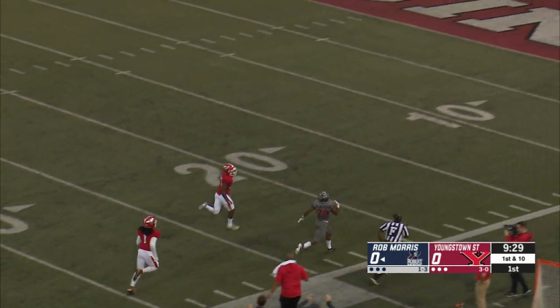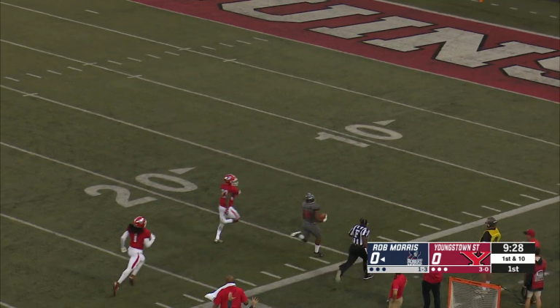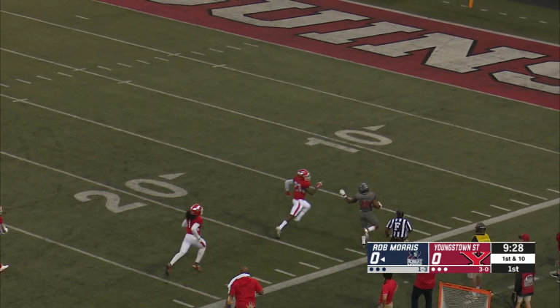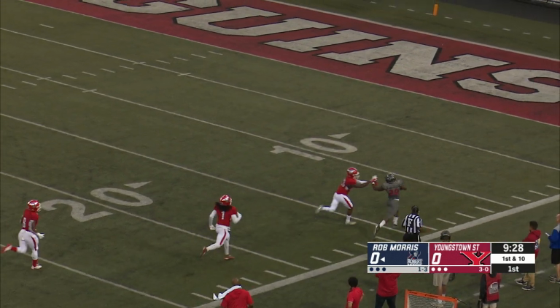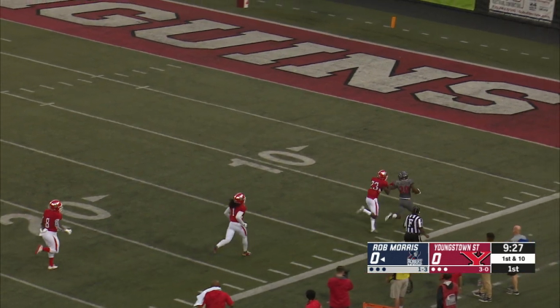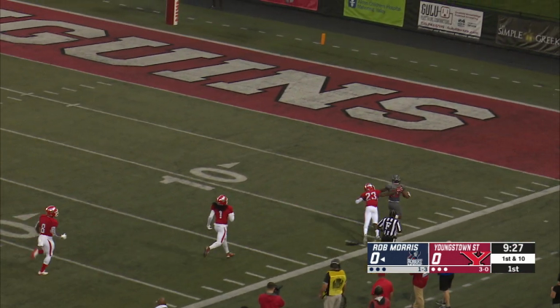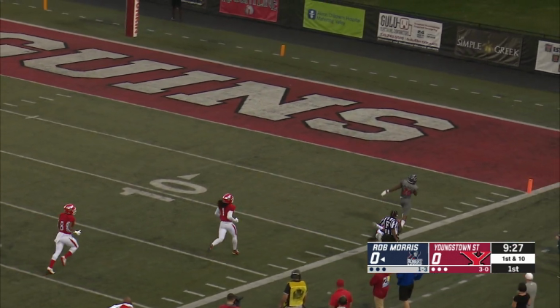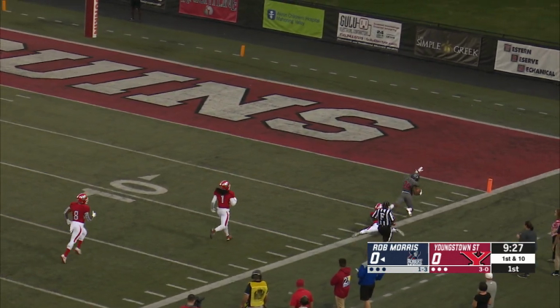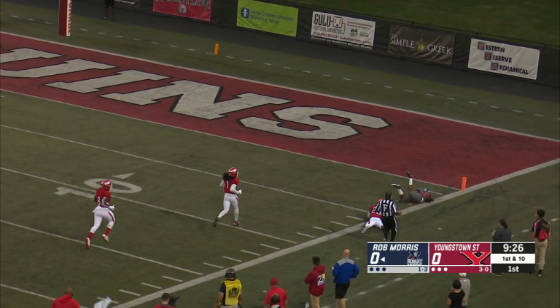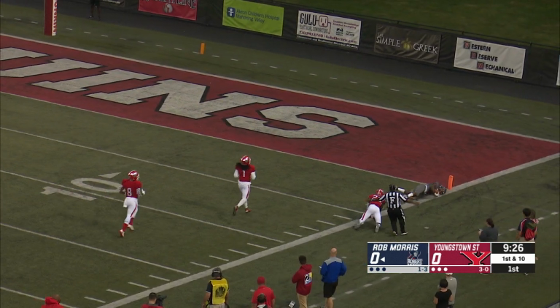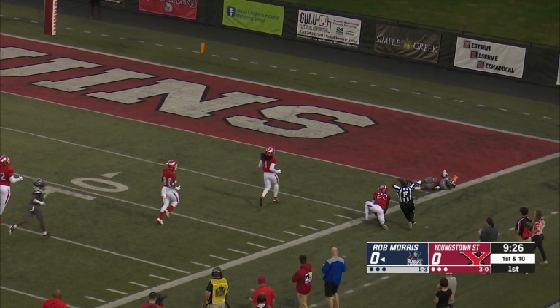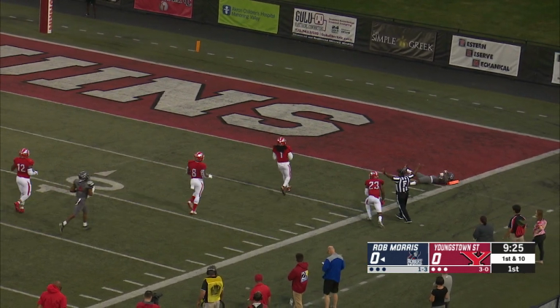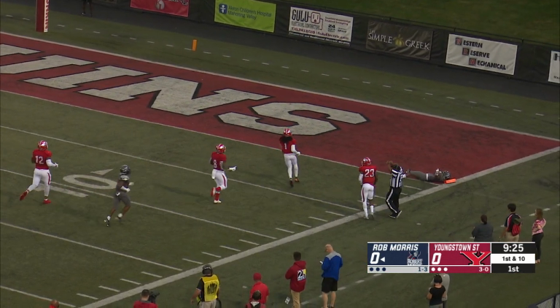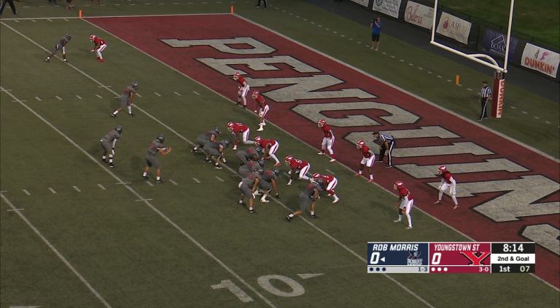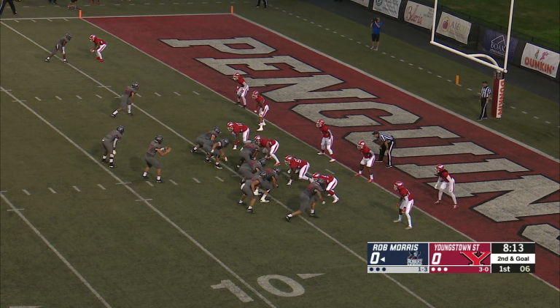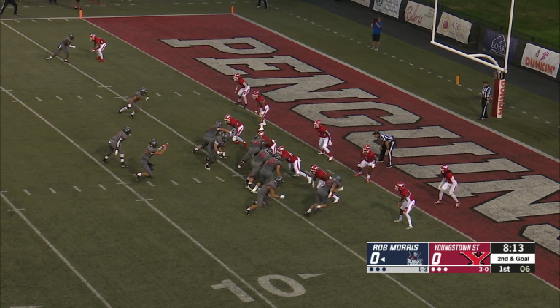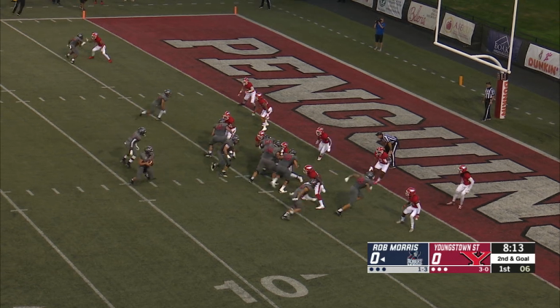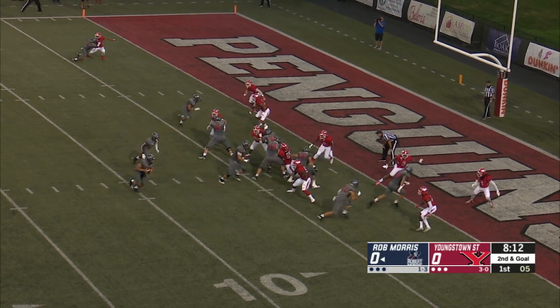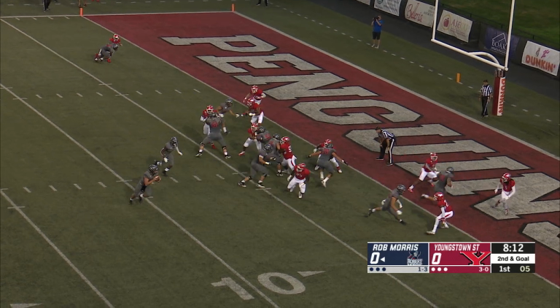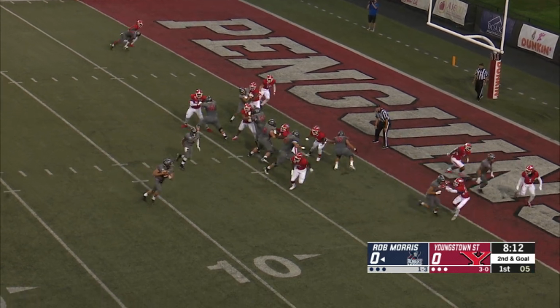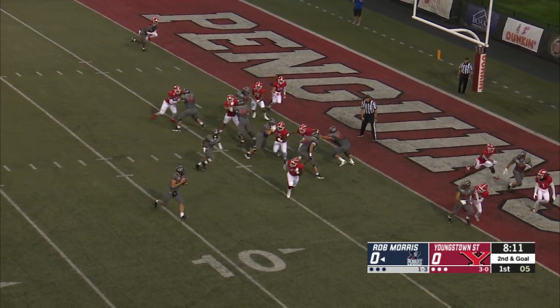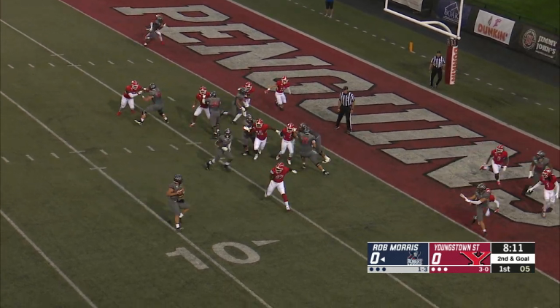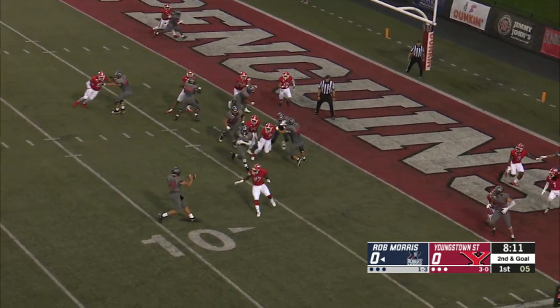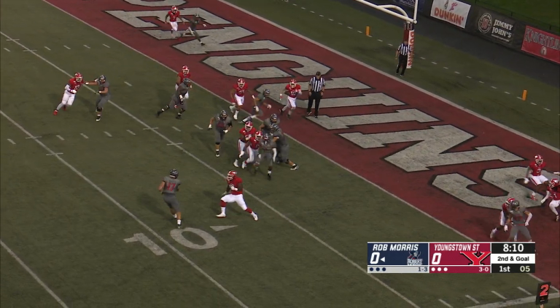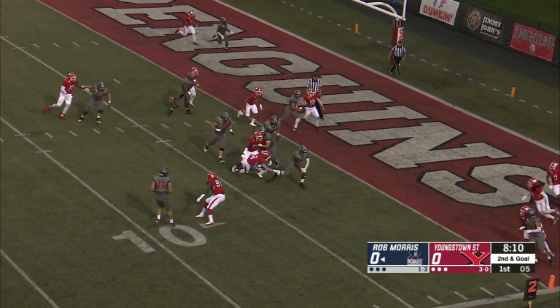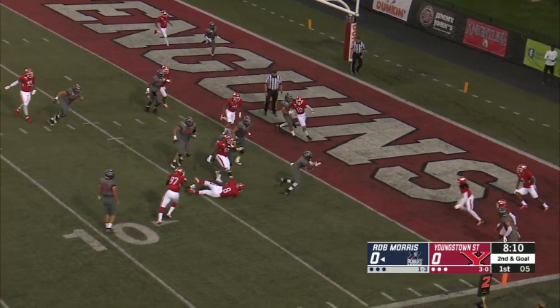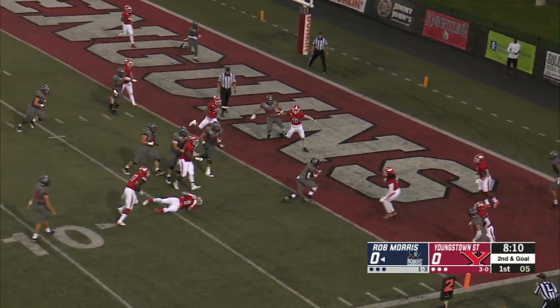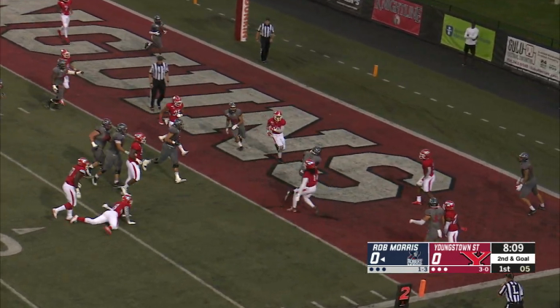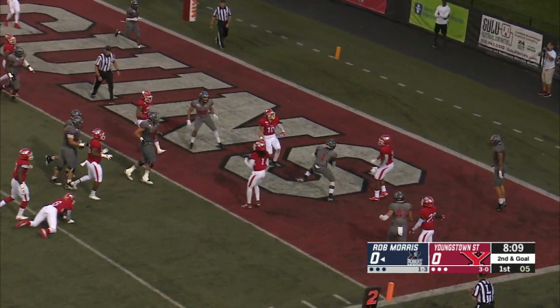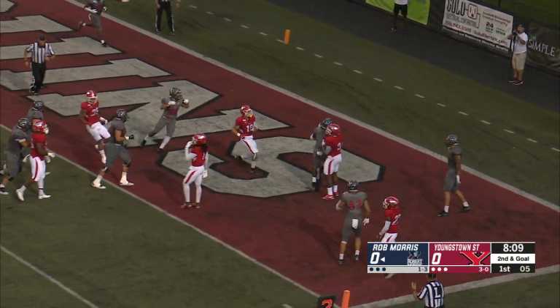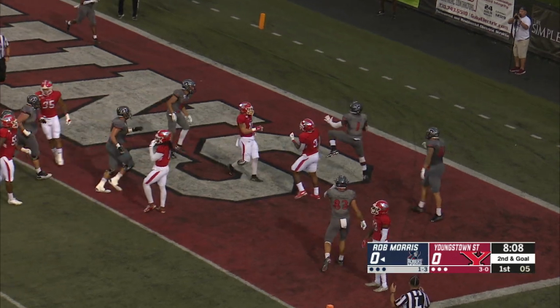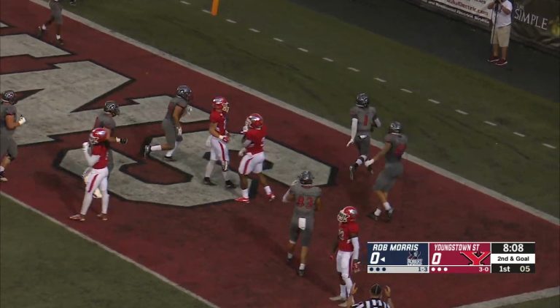One Penguin giving chase. He's all the way to the 10, 5, tripped up at about the 2 yards. Robert Morris knocking on the door, trying to take an early lead. Sprint out to the right side, Martin shovel passes it forward into the end zone.